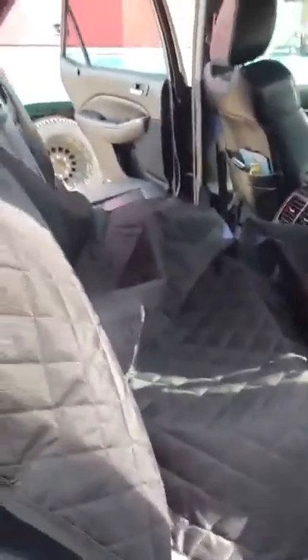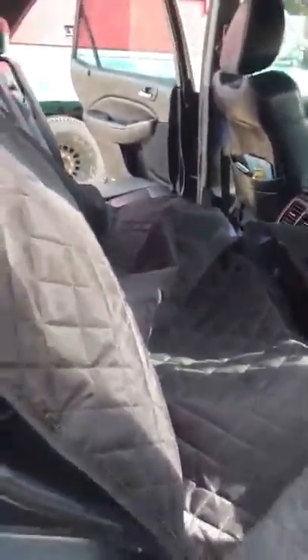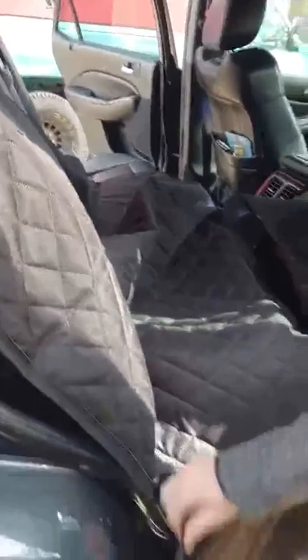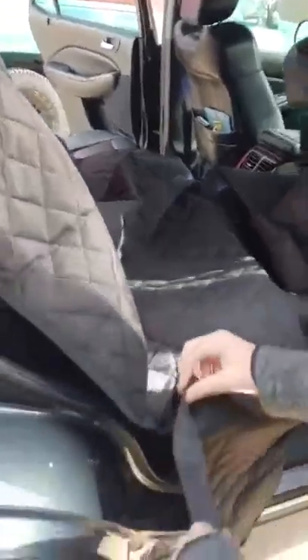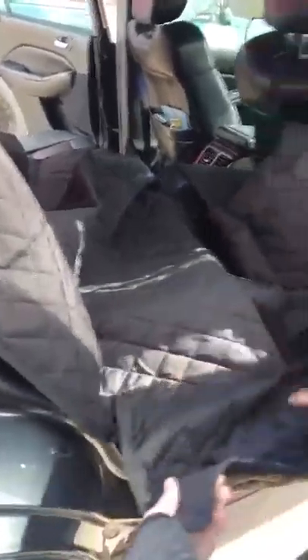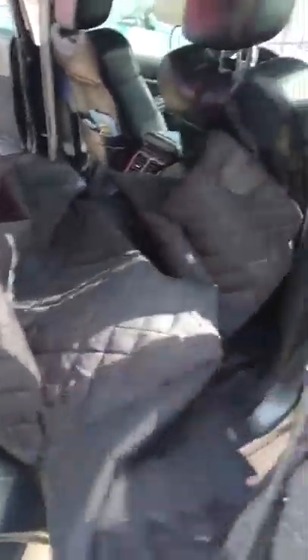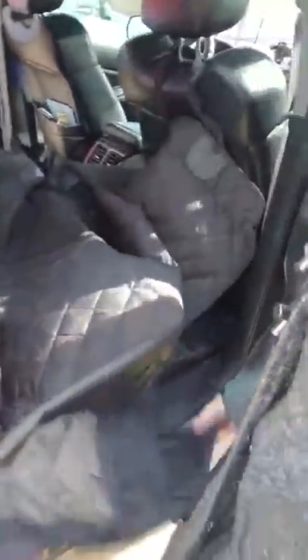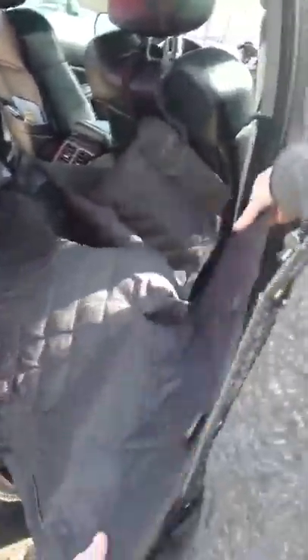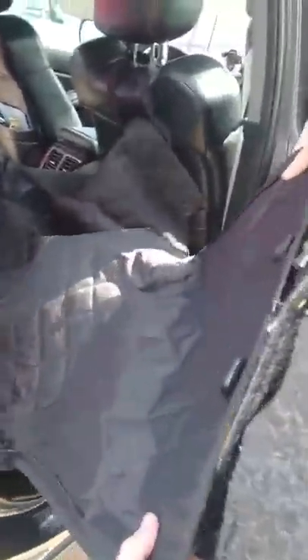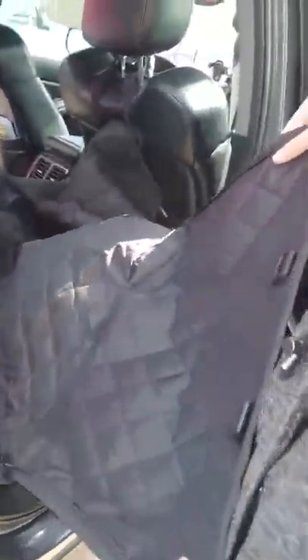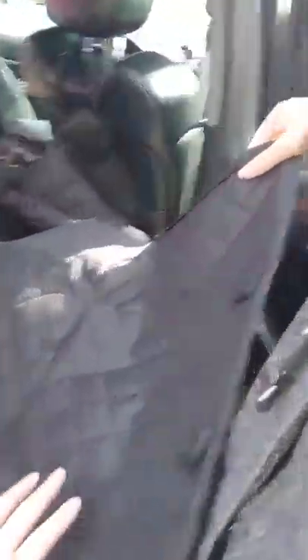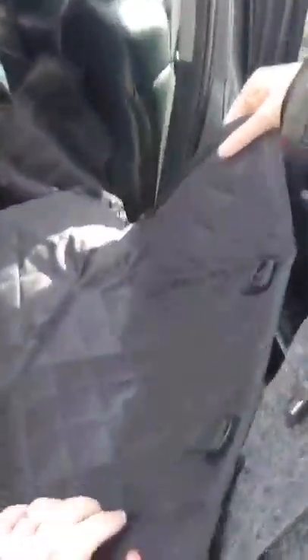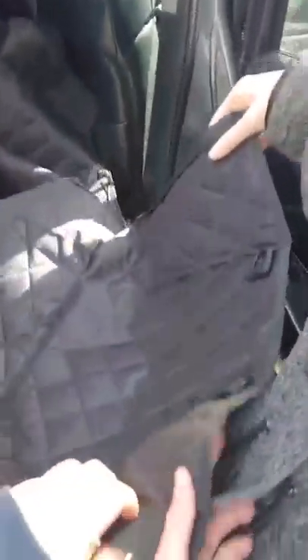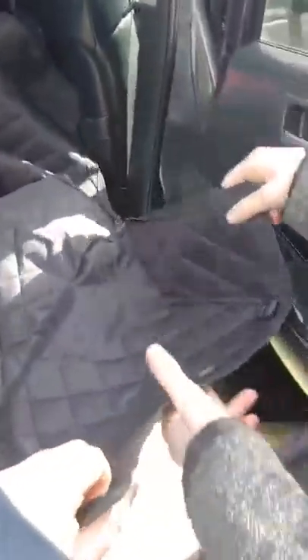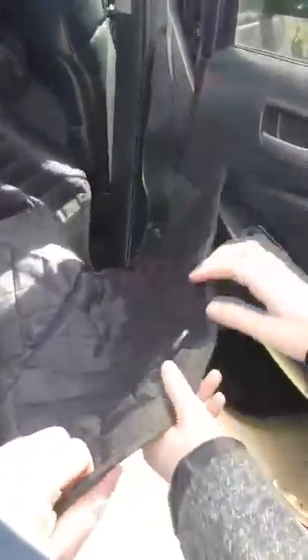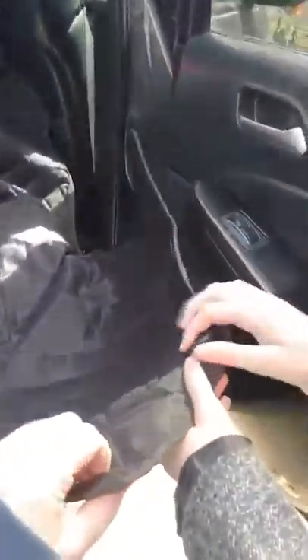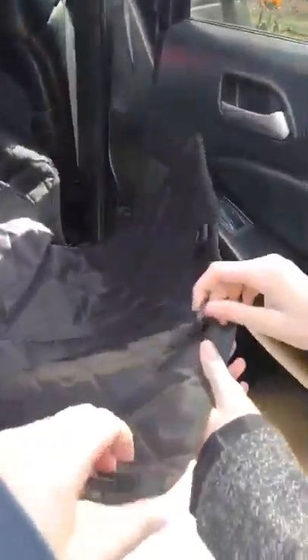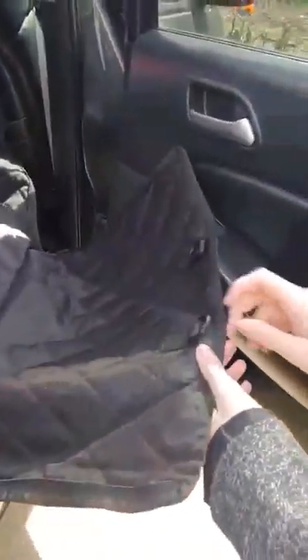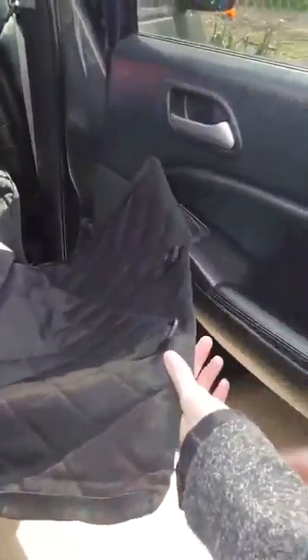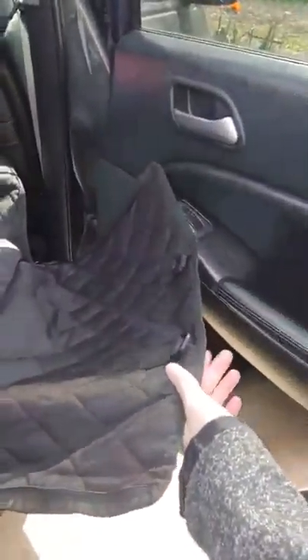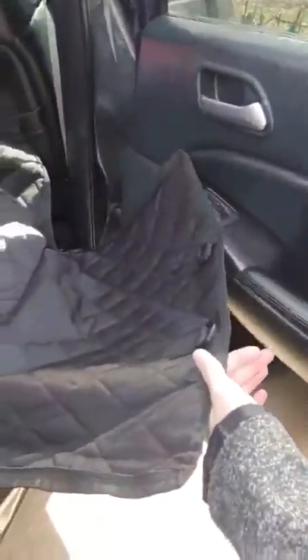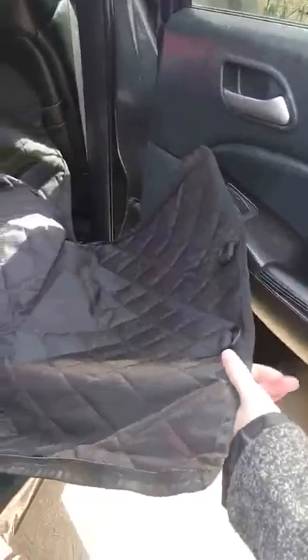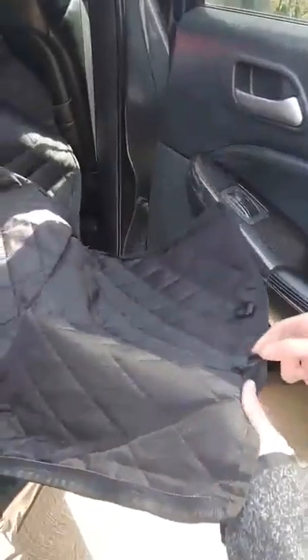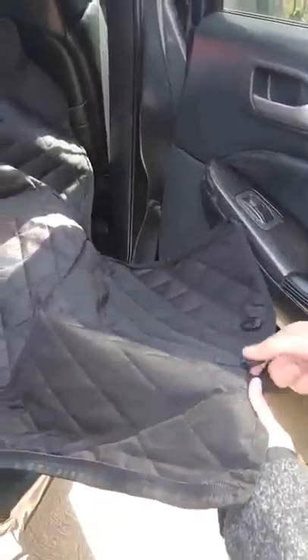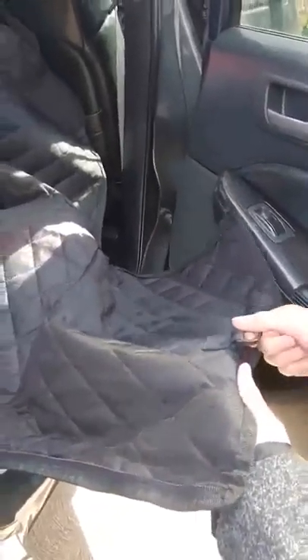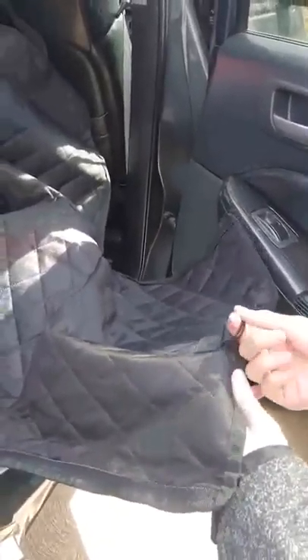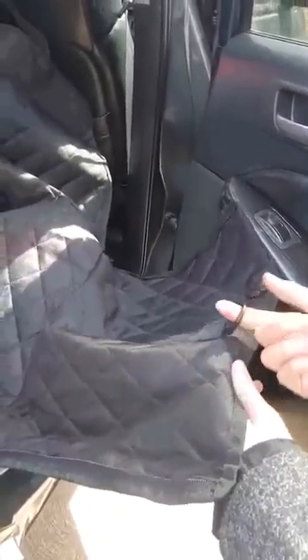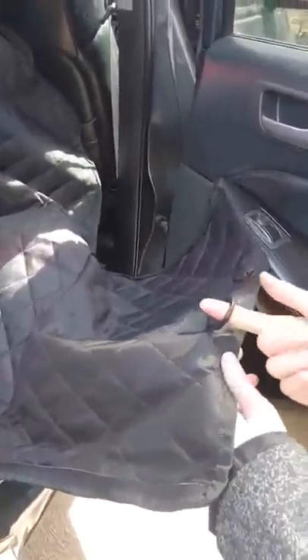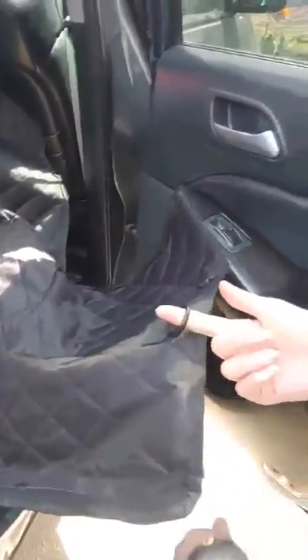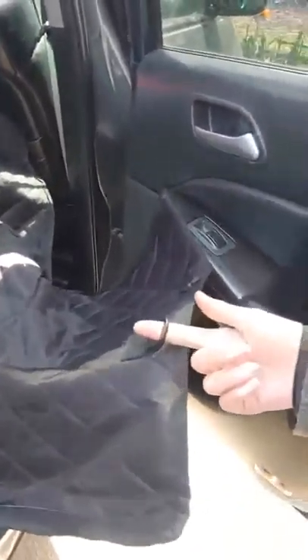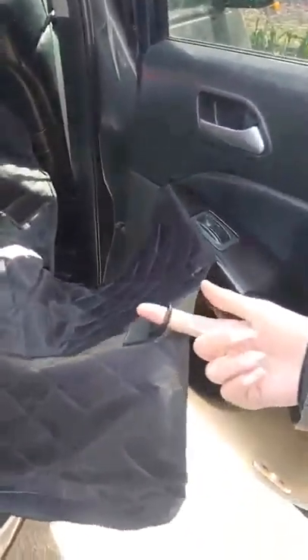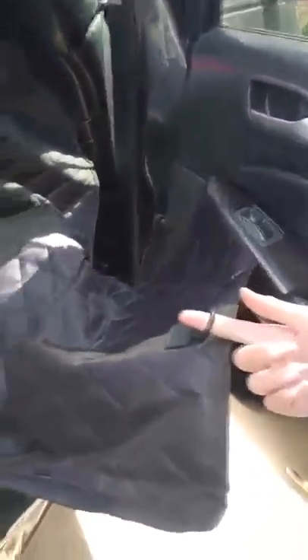And these are the door flaps. They will go up over your door and protect your door from getting scratched up — that's what those little things are for. Nice.